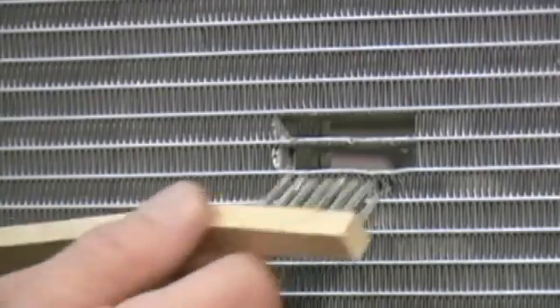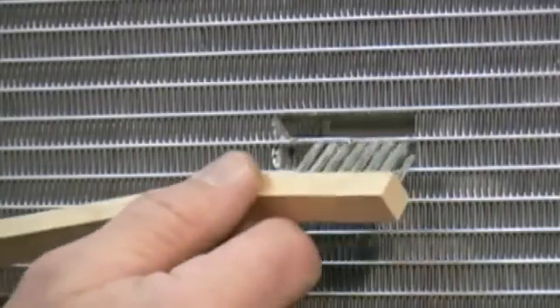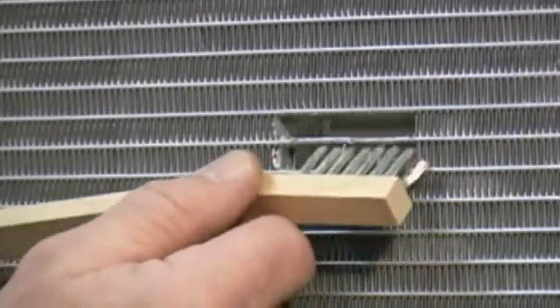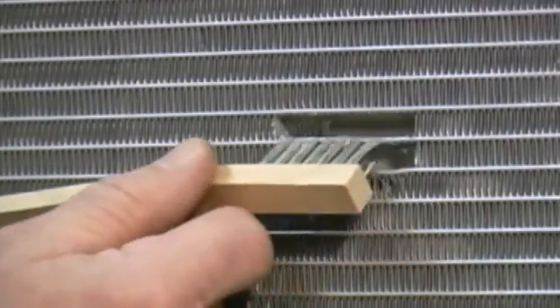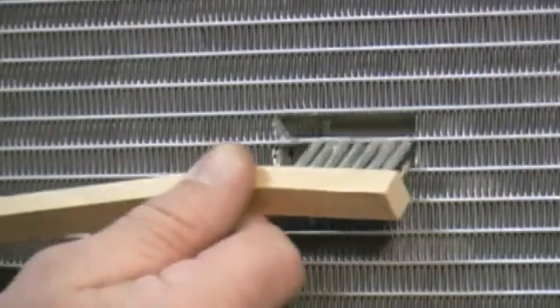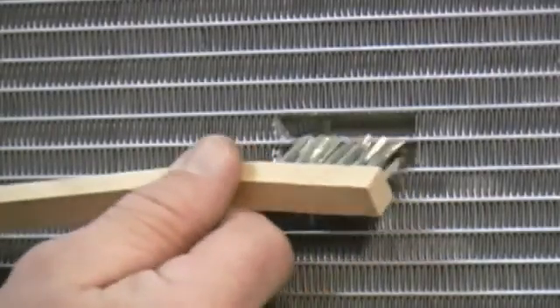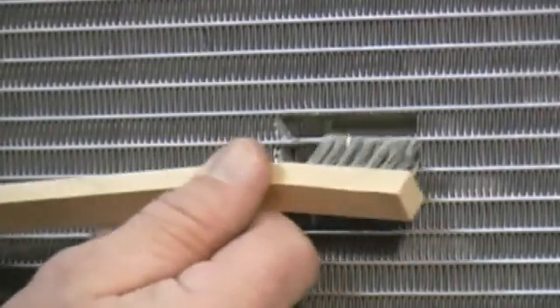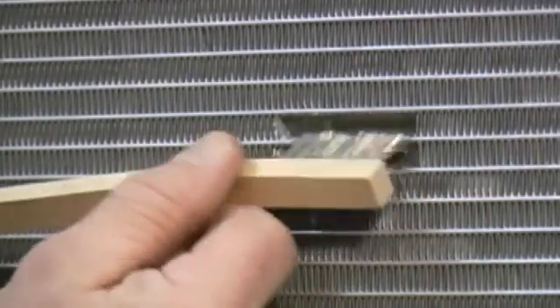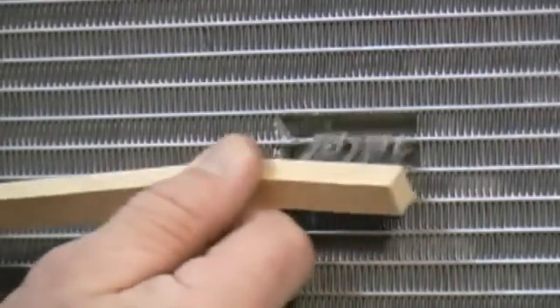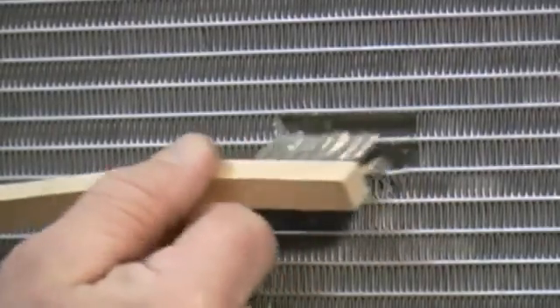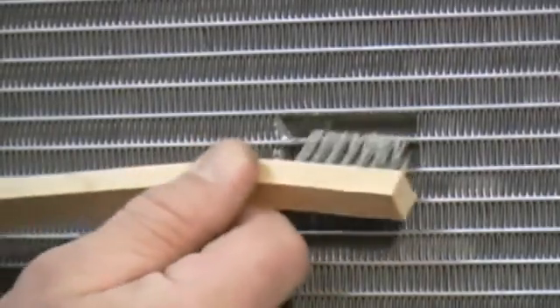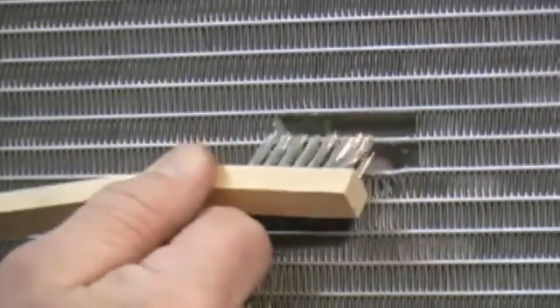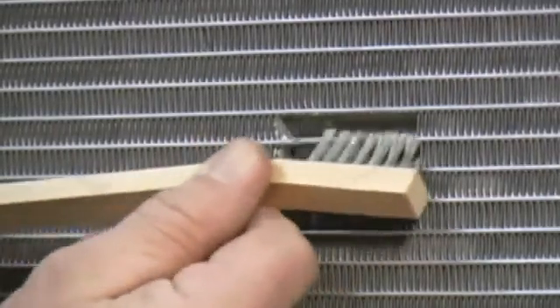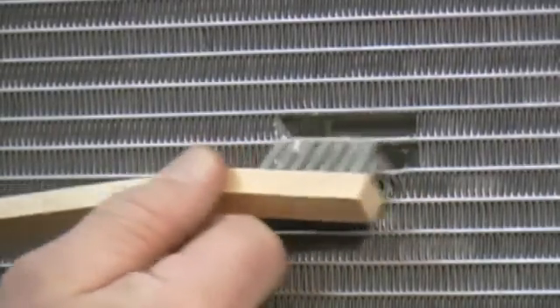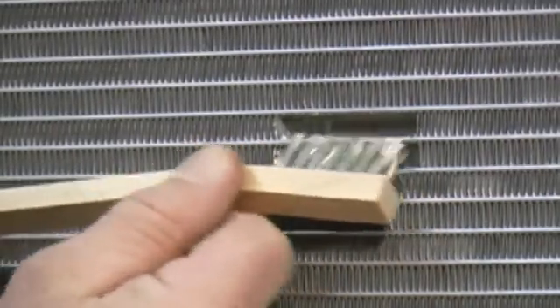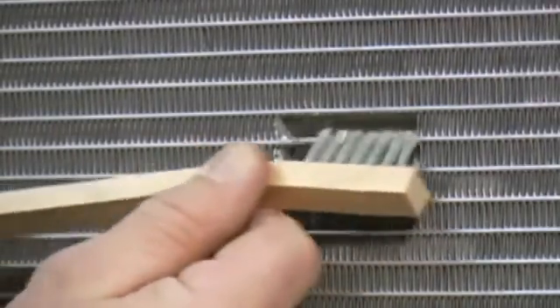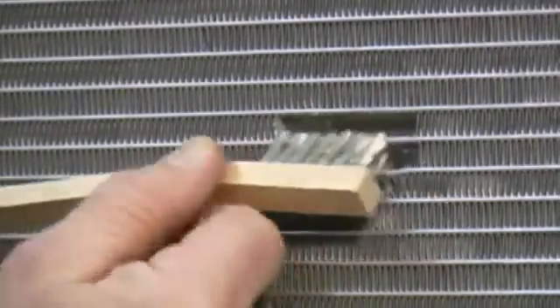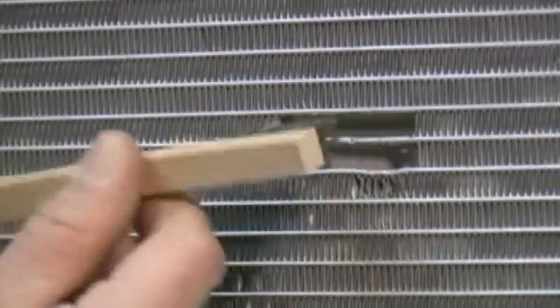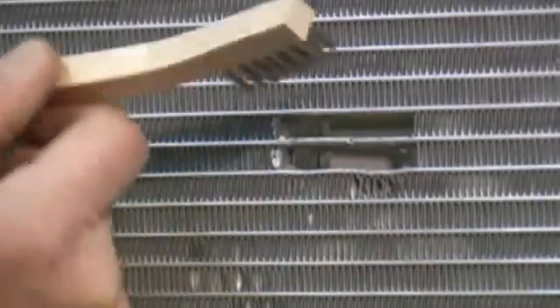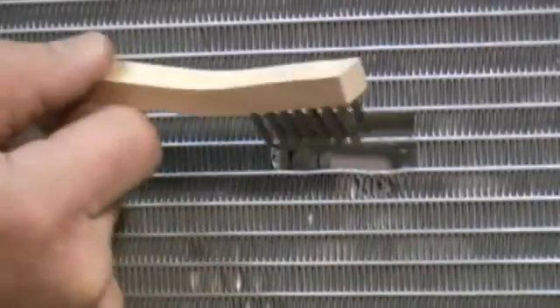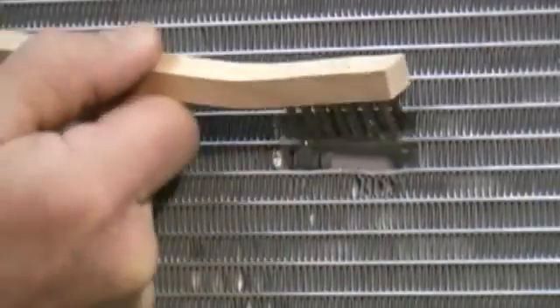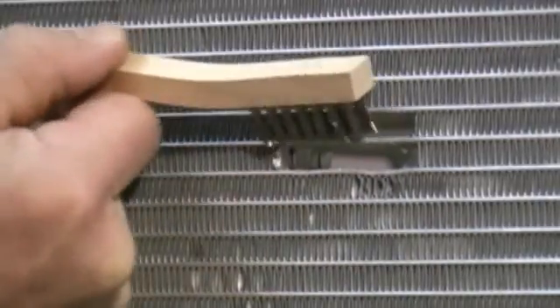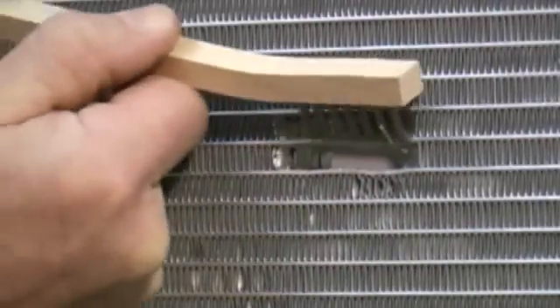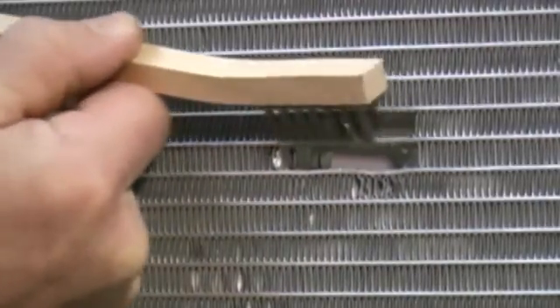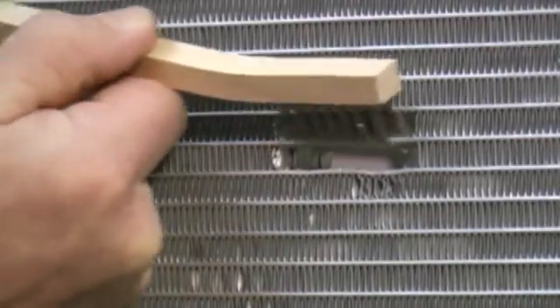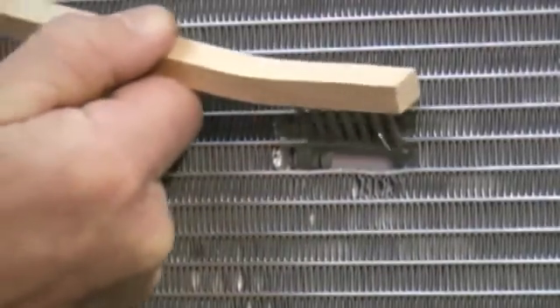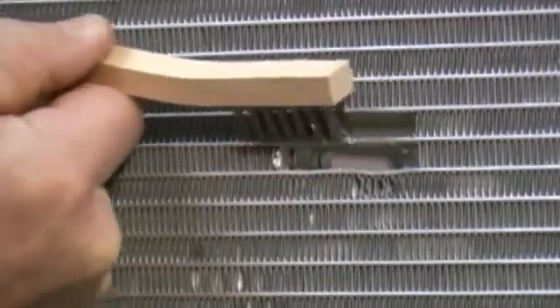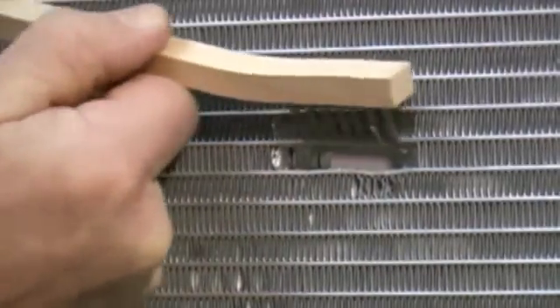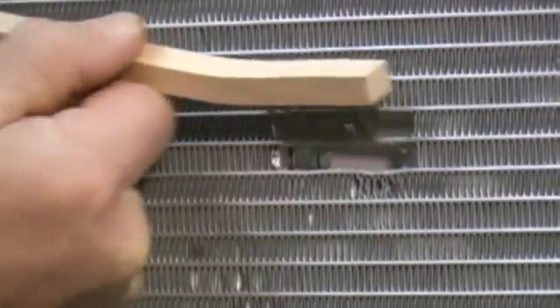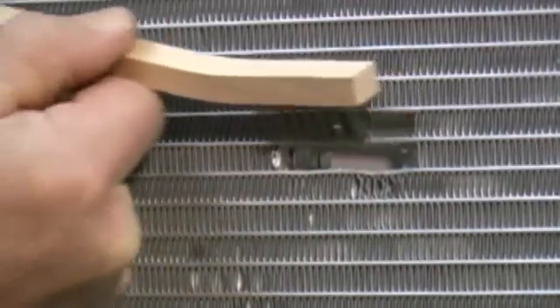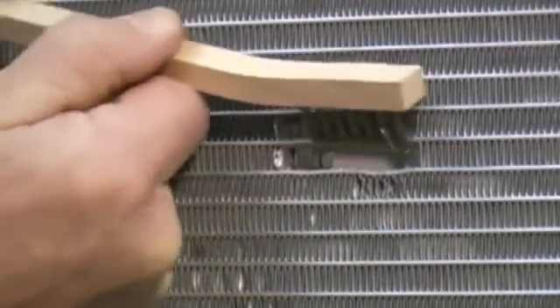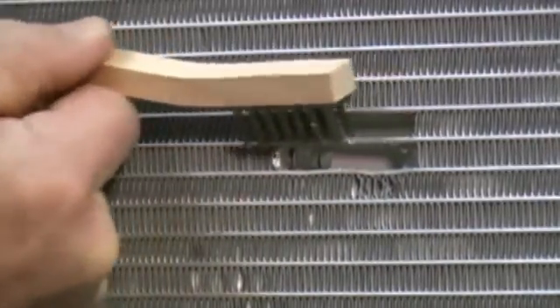Remove all foreign debris around the damaged area with a small stainless steel bristle brush. Use care to avoid contaminating the damaged area.